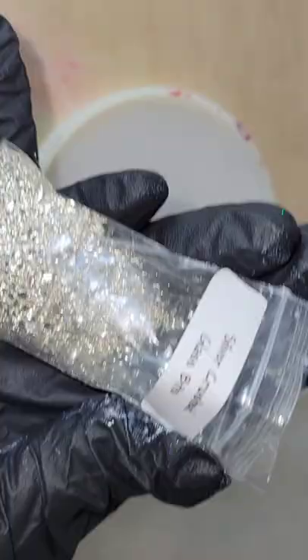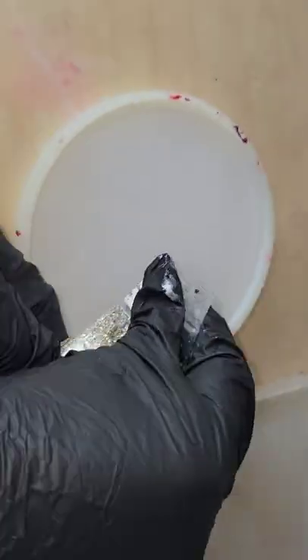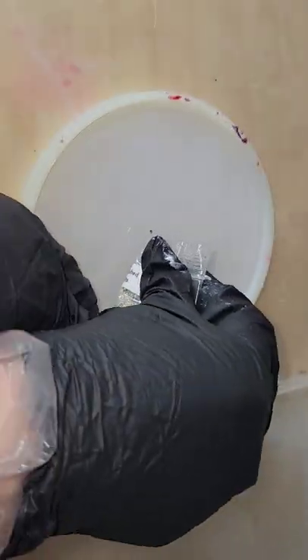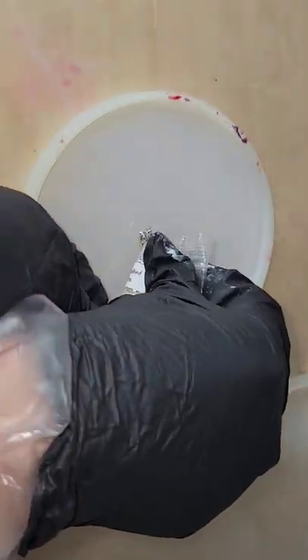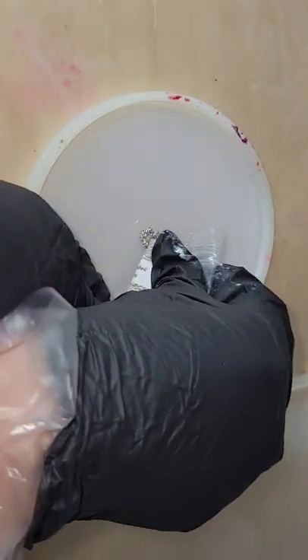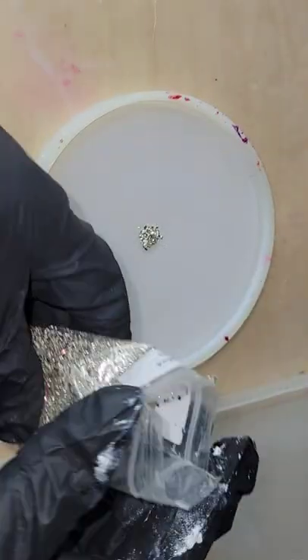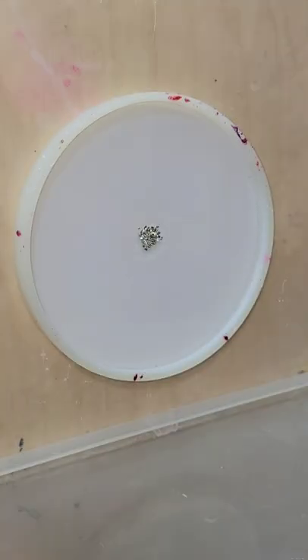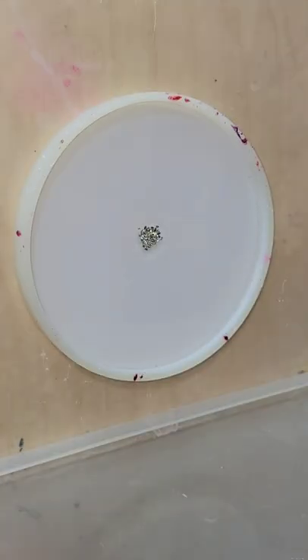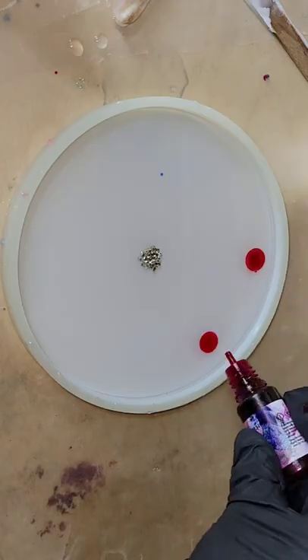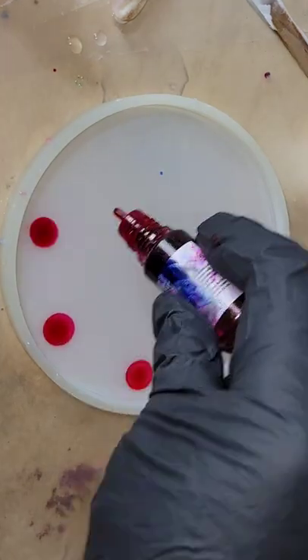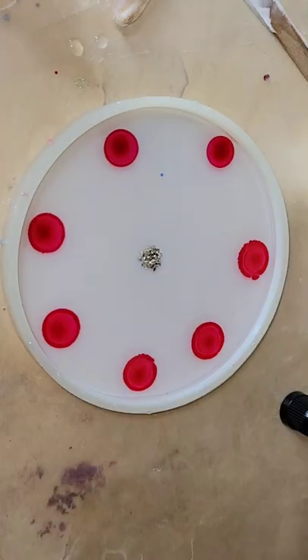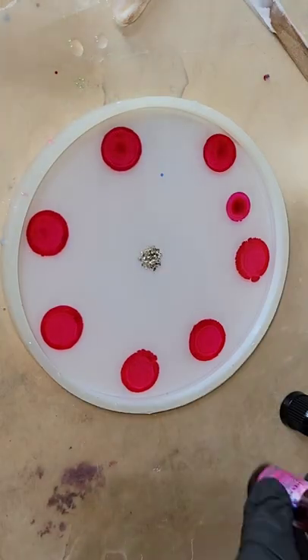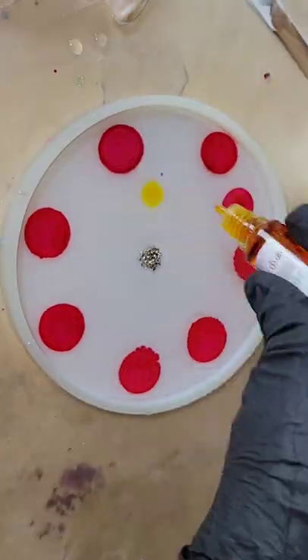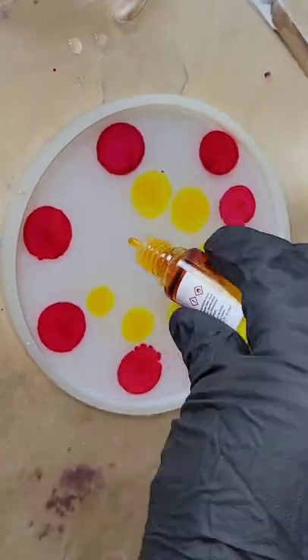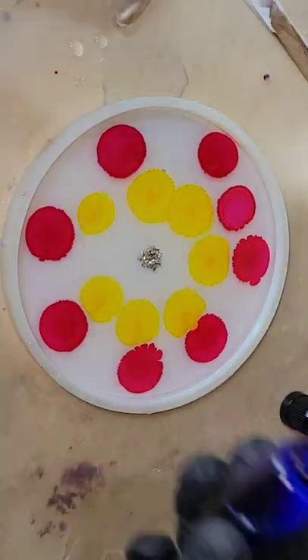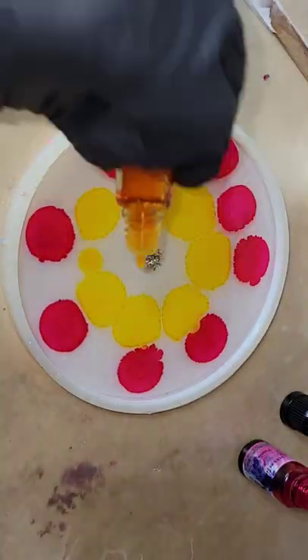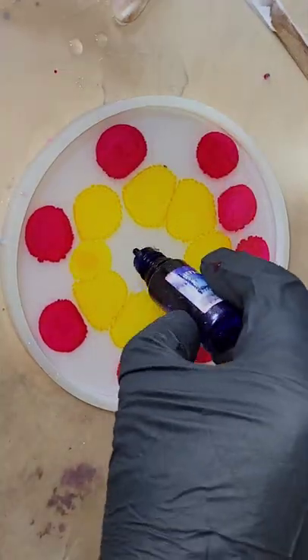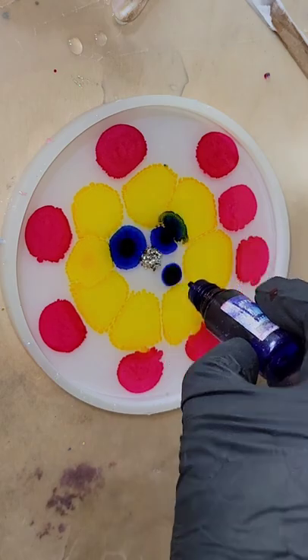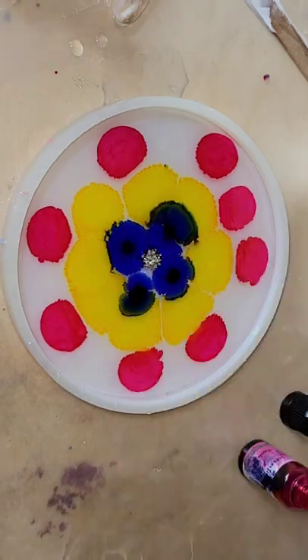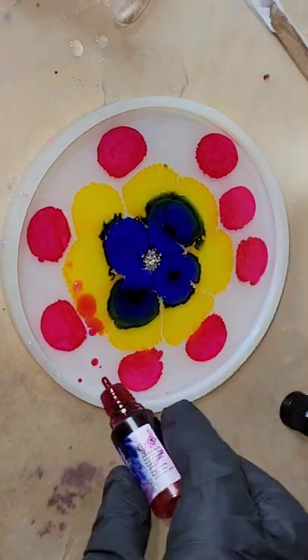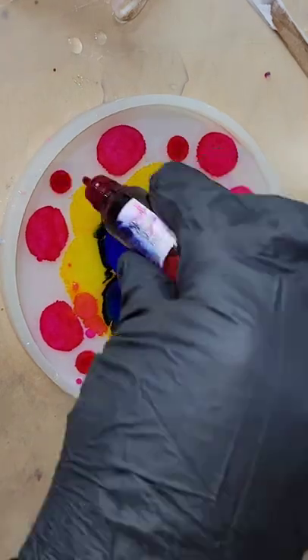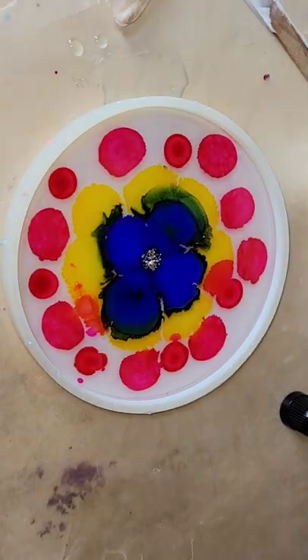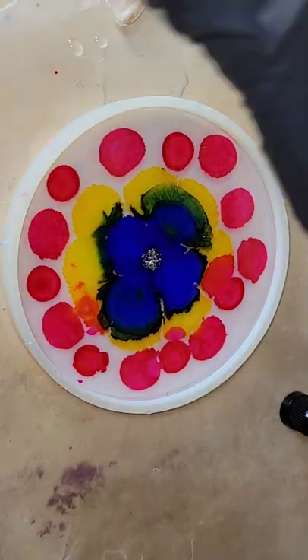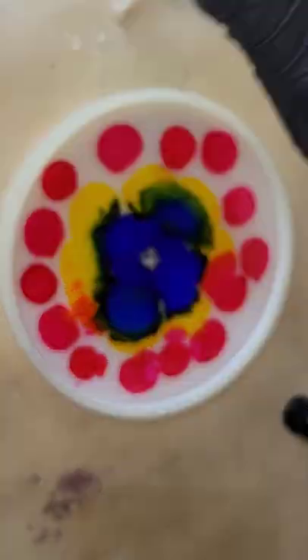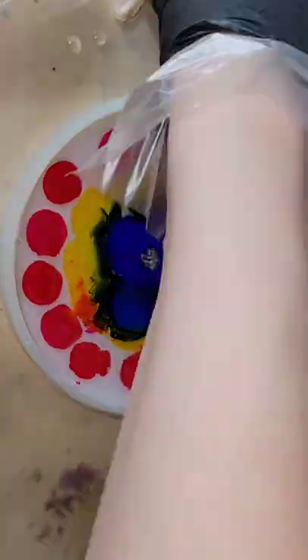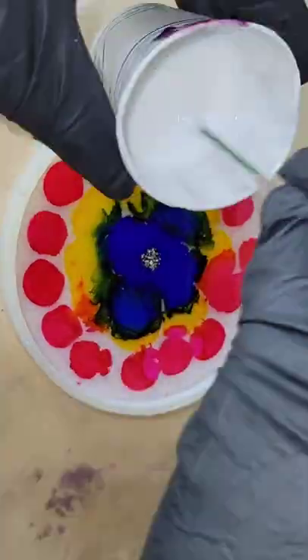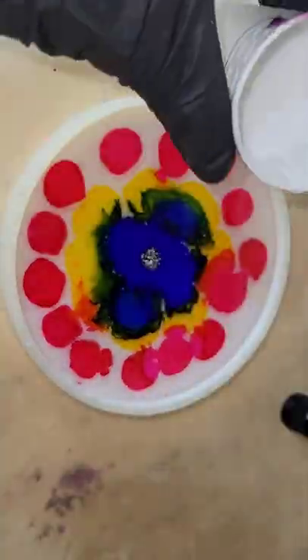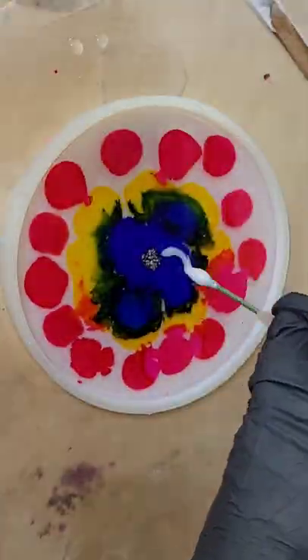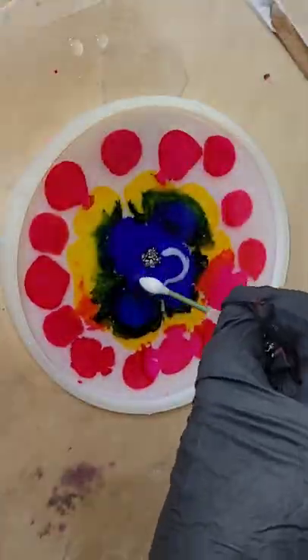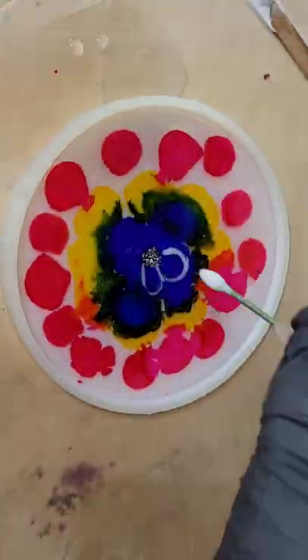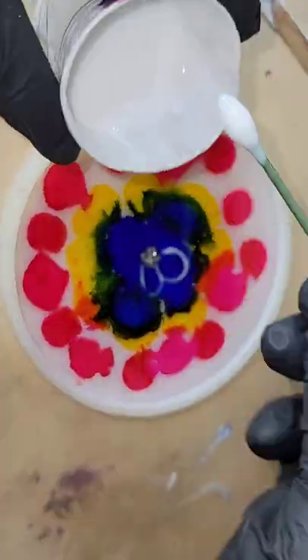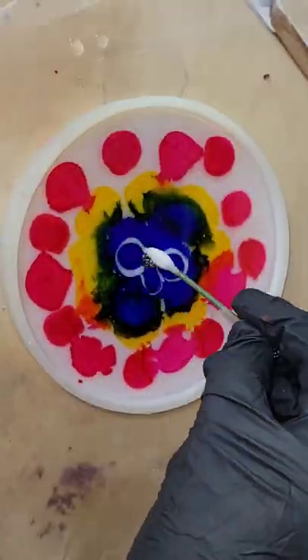Let's make a resin flower coaster. I have my mold filled up about halfway with clear resin, drop down some silver glass bits in the center, and adding my alcohol inks from Let's Resin.